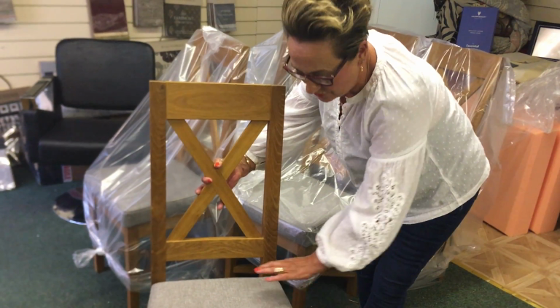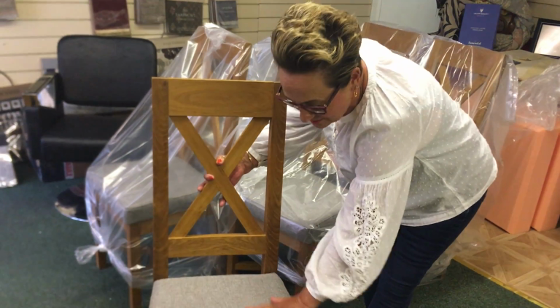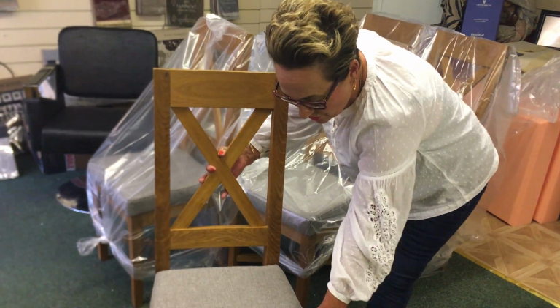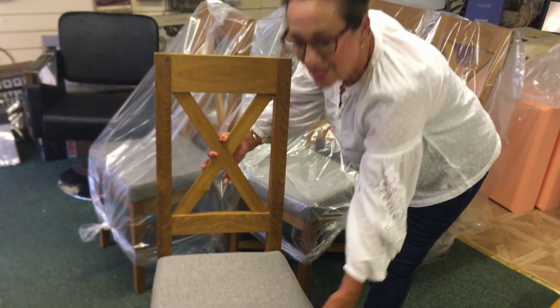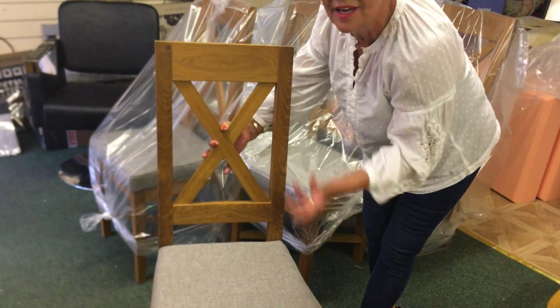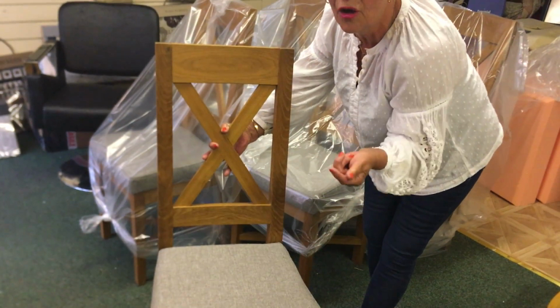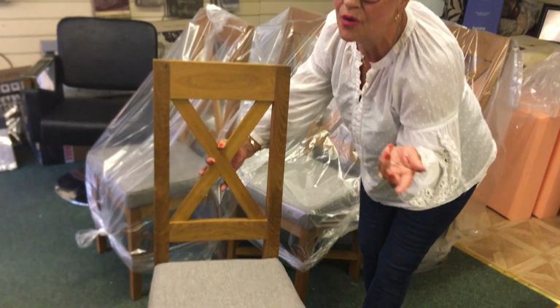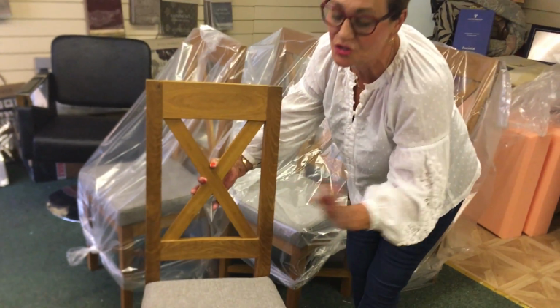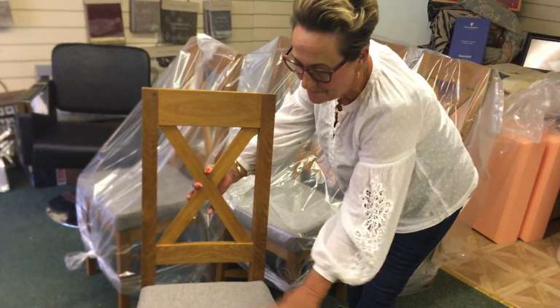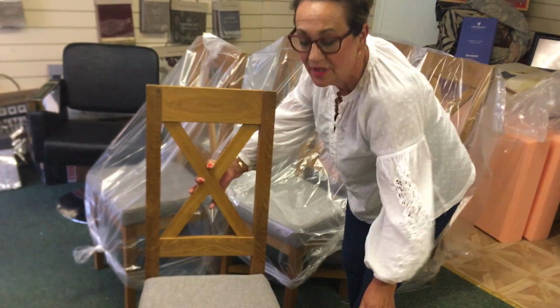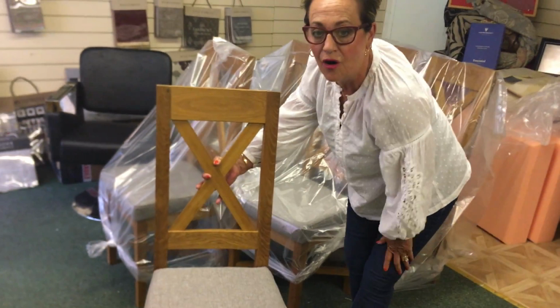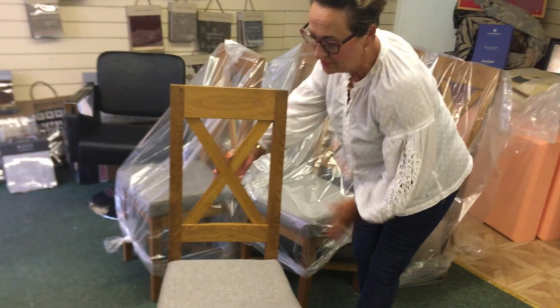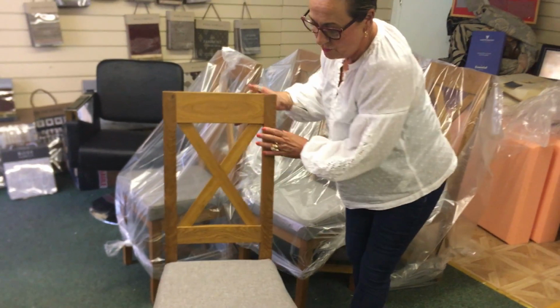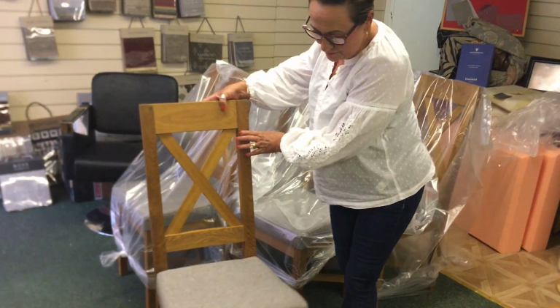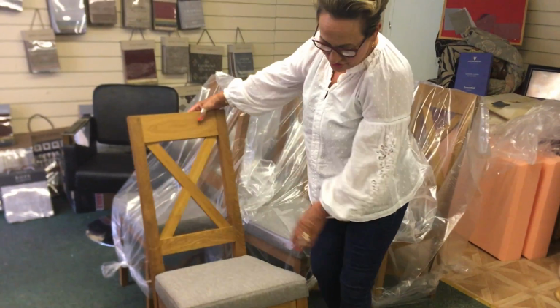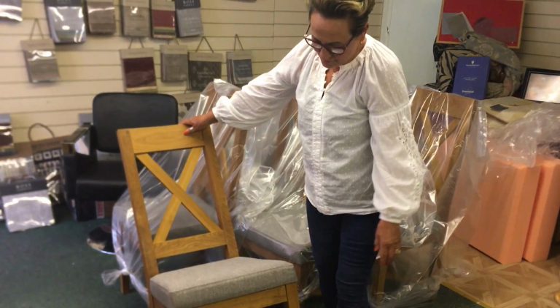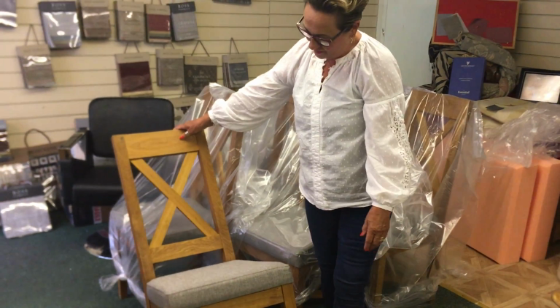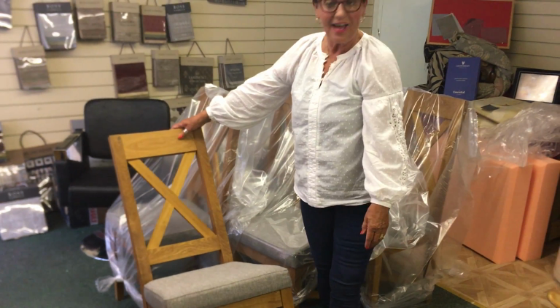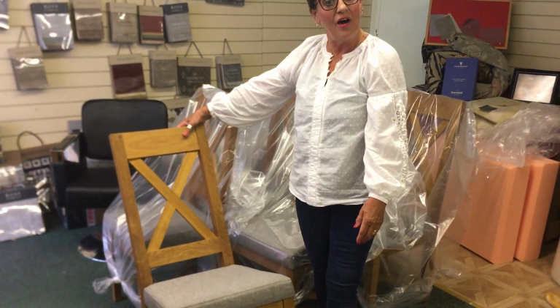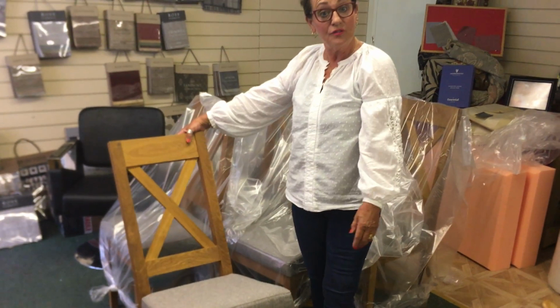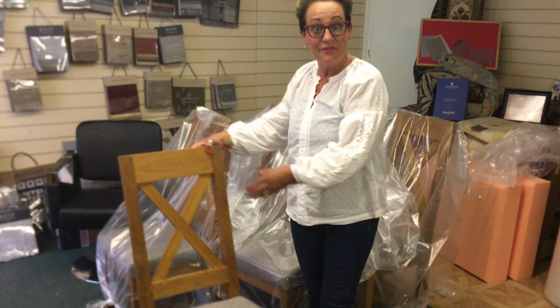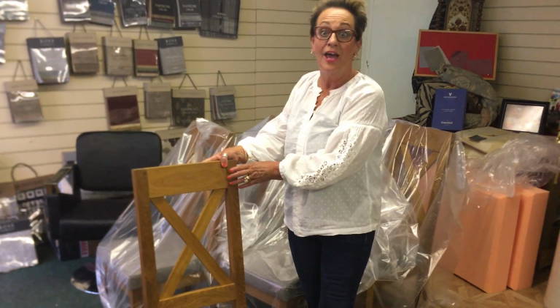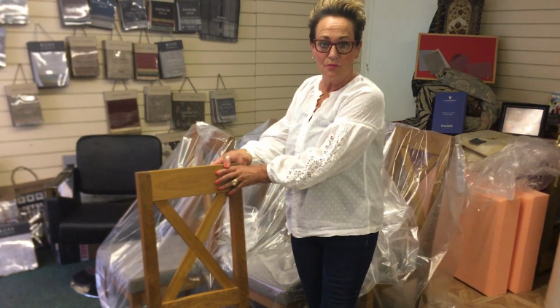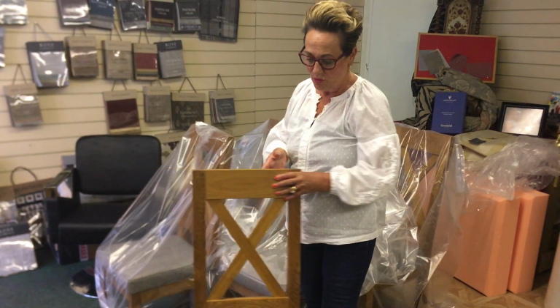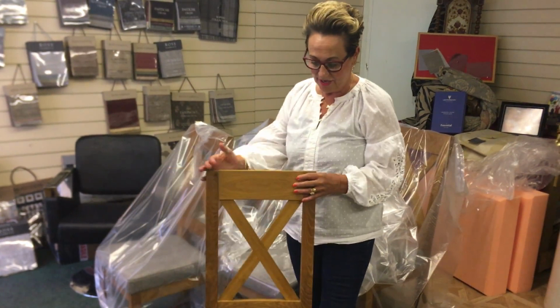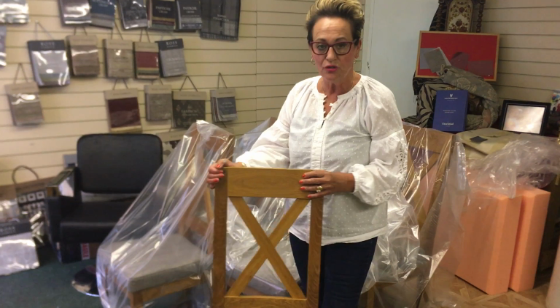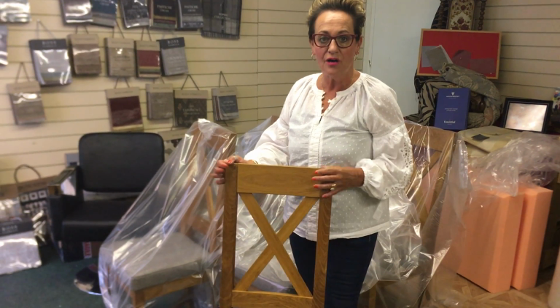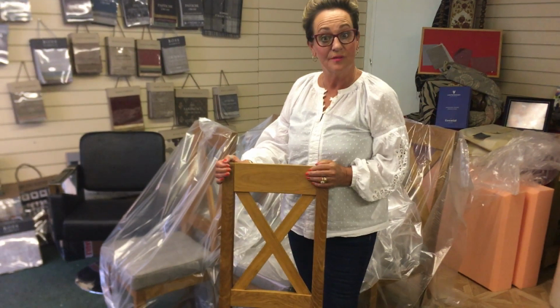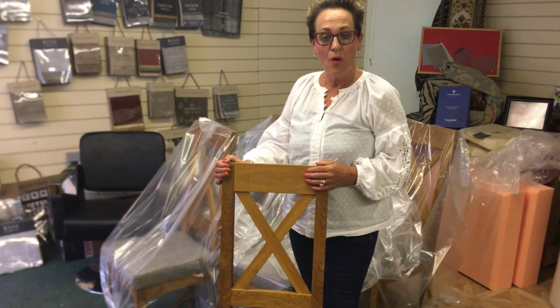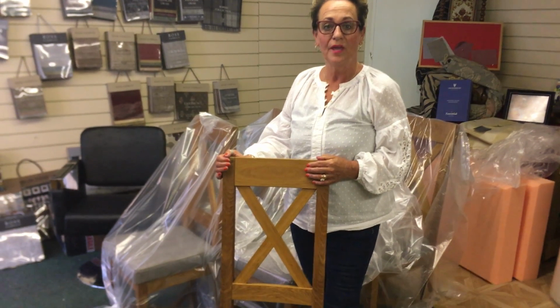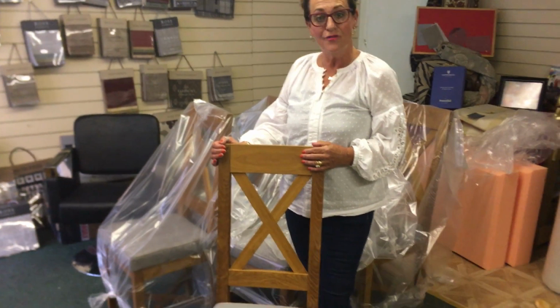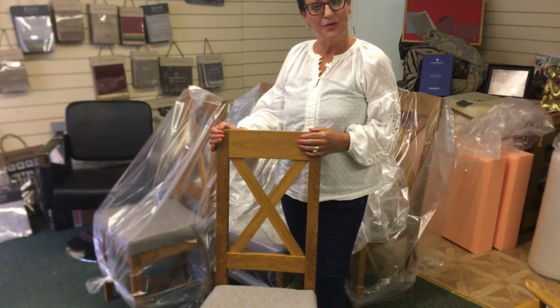So if we get a mark on these — cloth, water, bum, off. We've completely transformed these and they are out for delivery tomorrow morning, and I'm sure our customer will be over the moon.